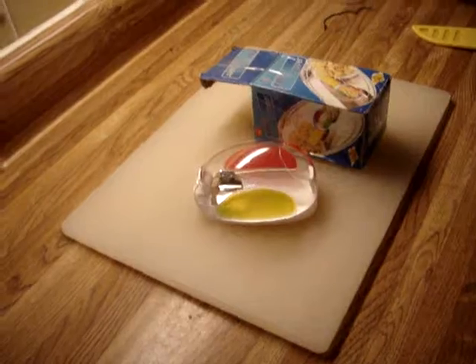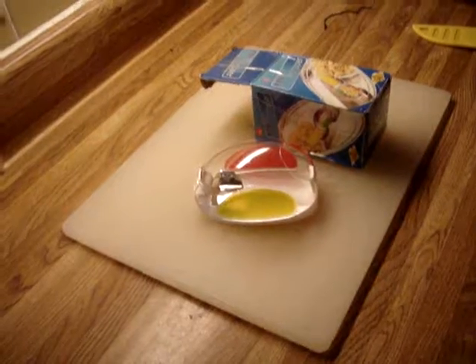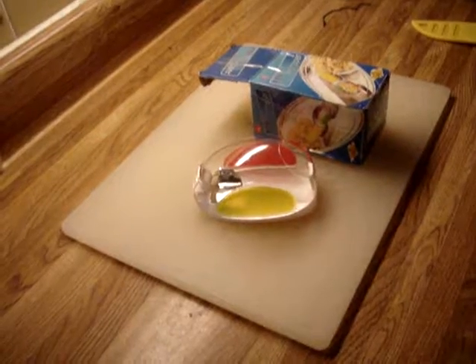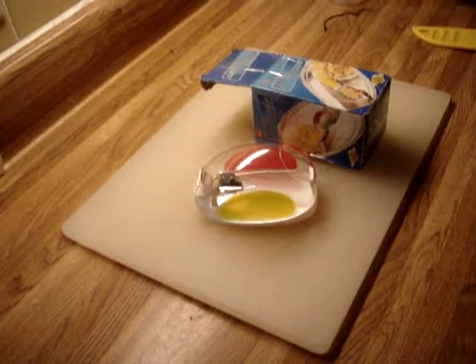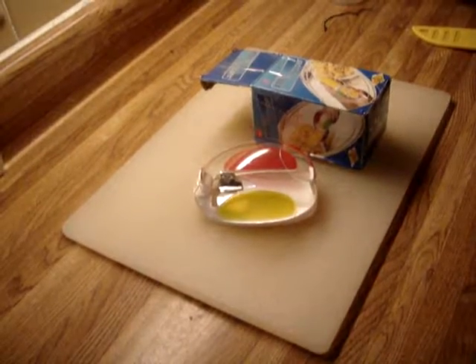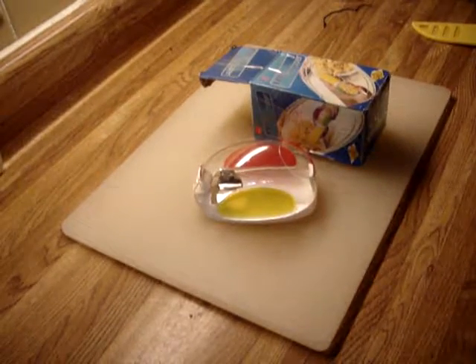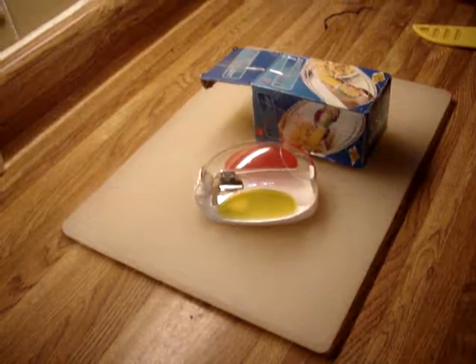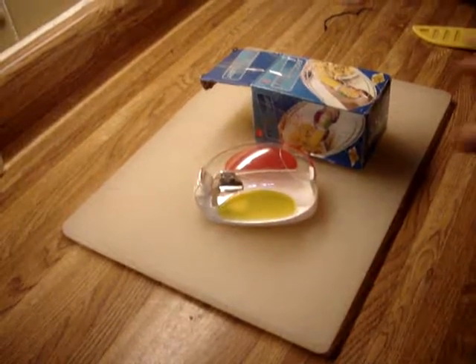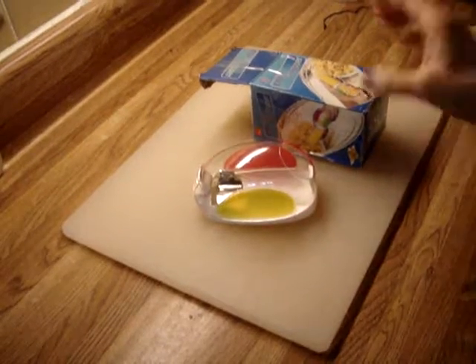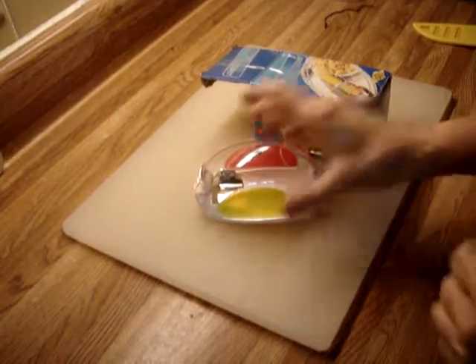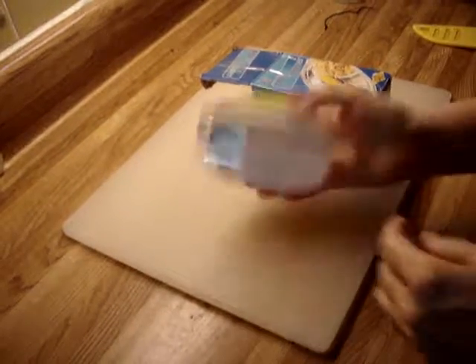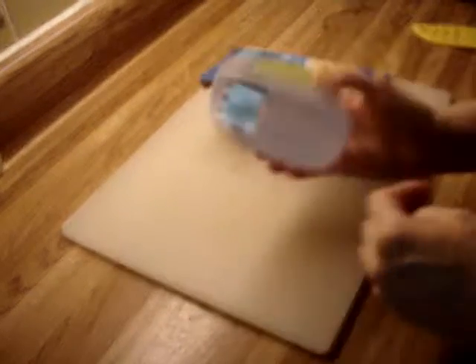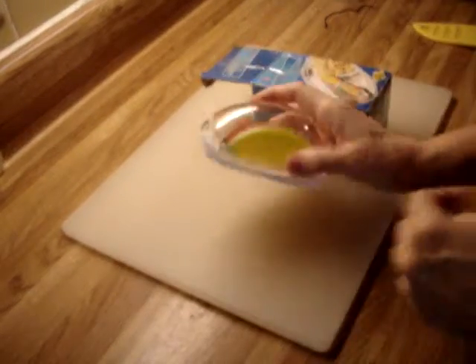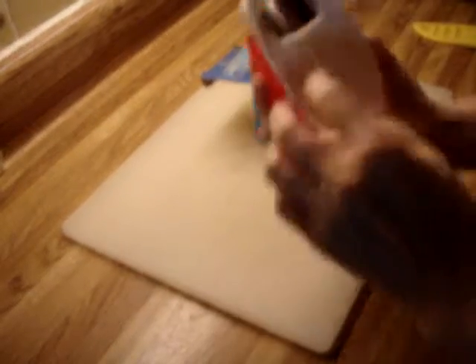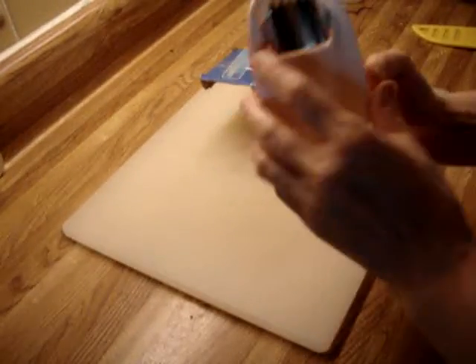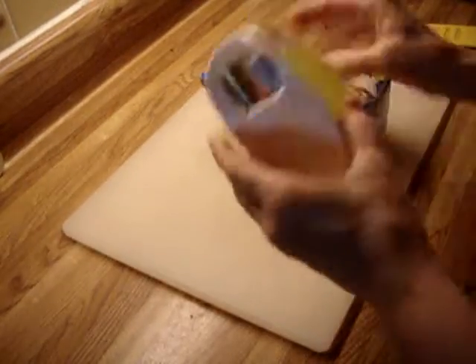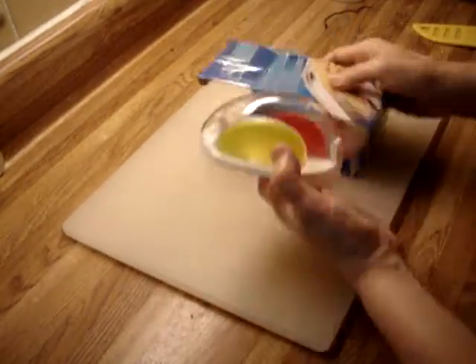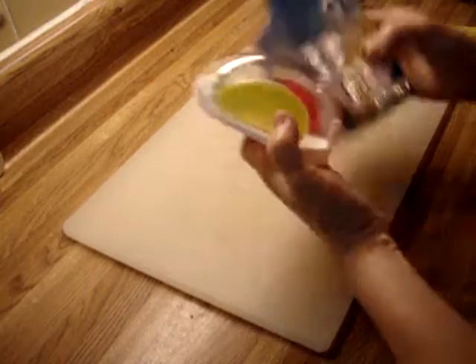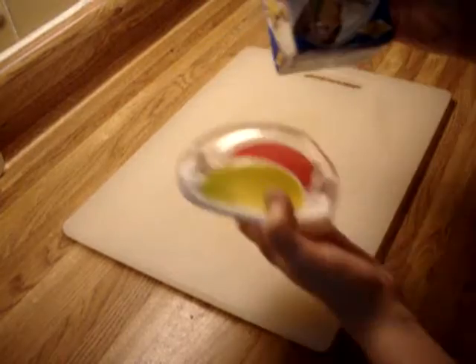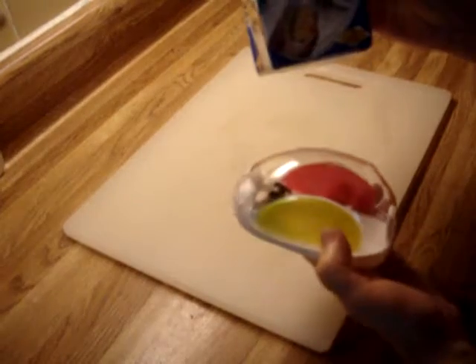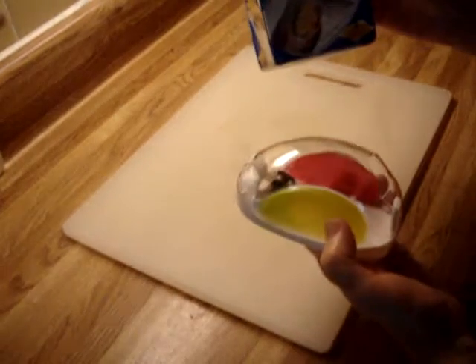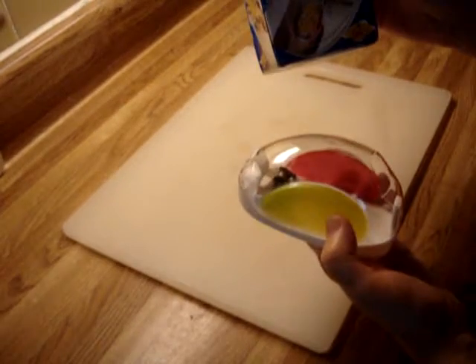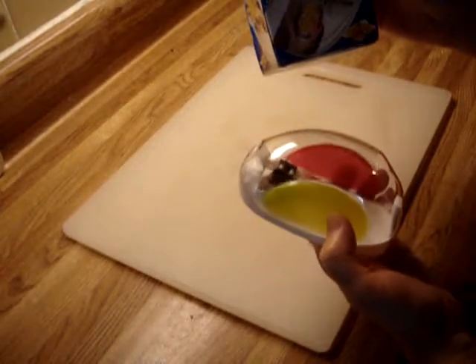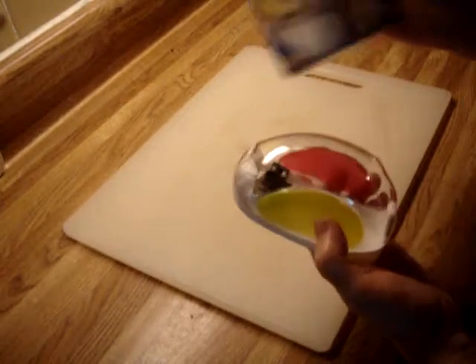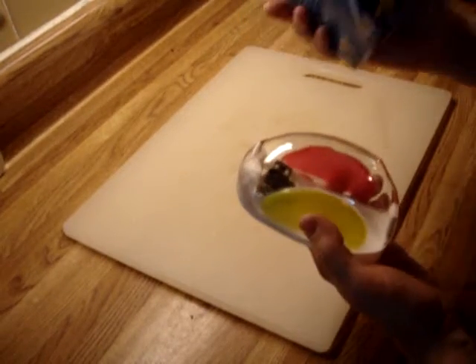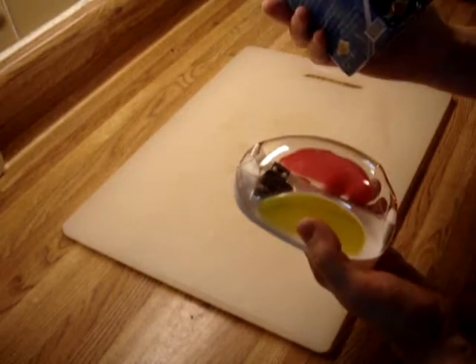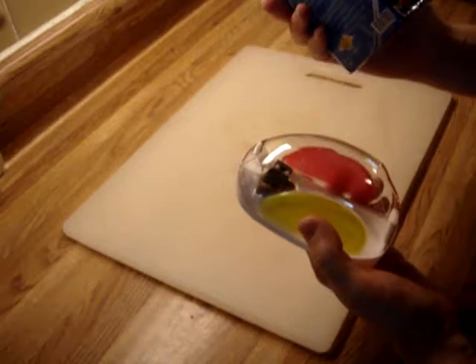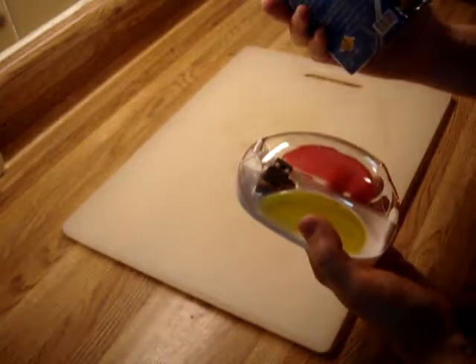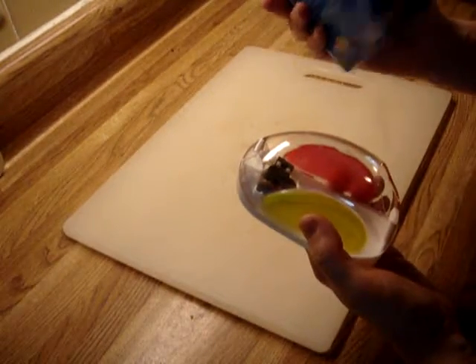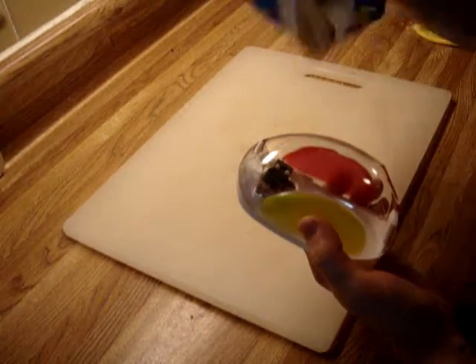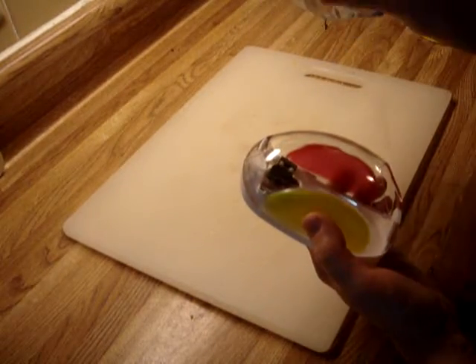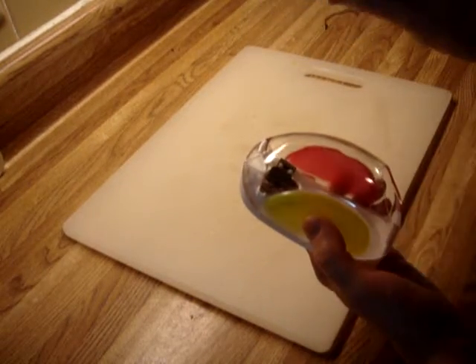This is the review for the corn cutter. The corn cutter comes in this little box — it says corn stripper. And it shows you on the box what to do with it.